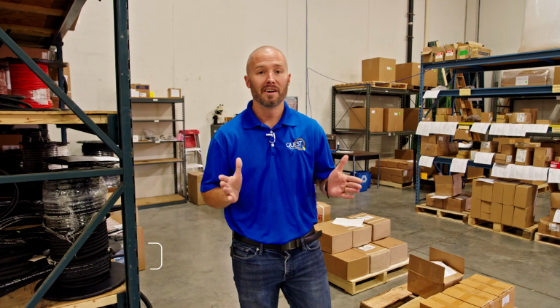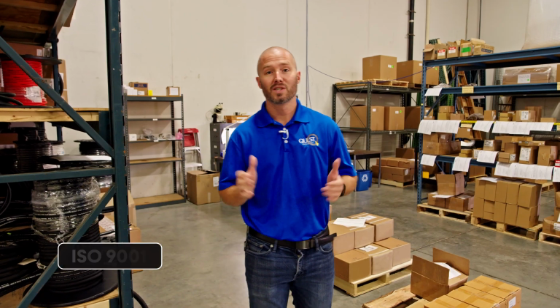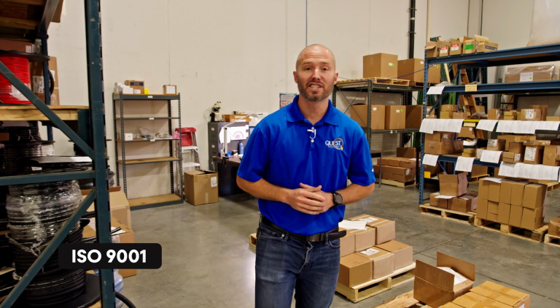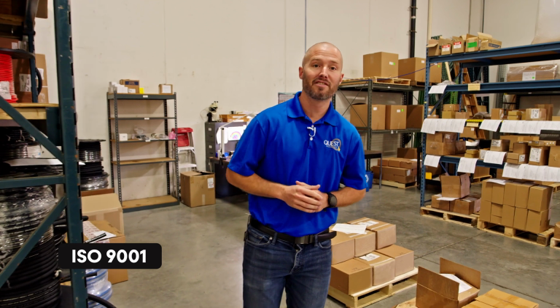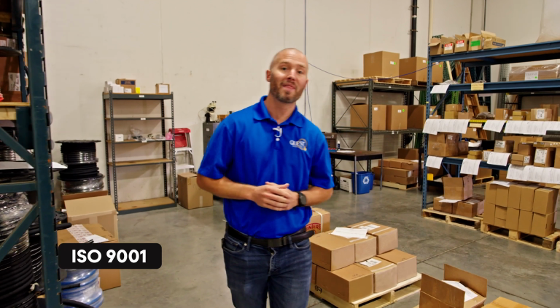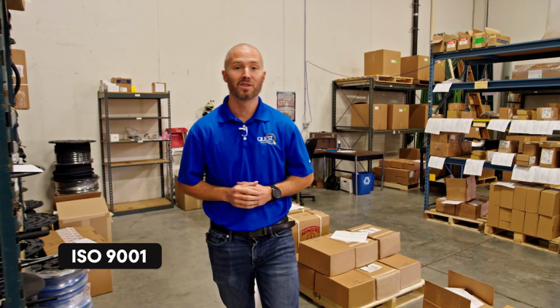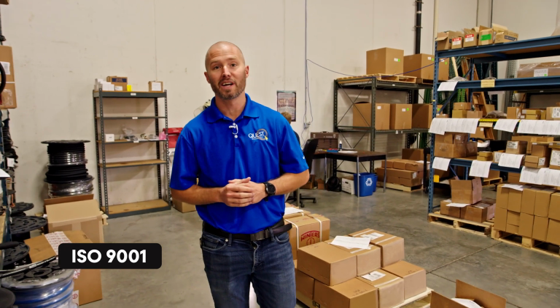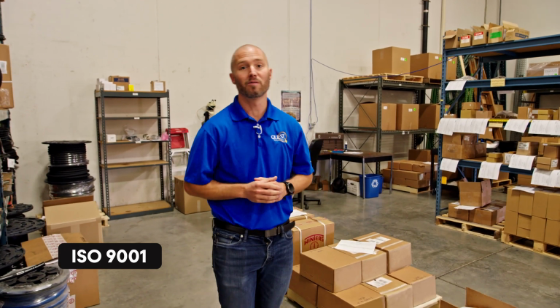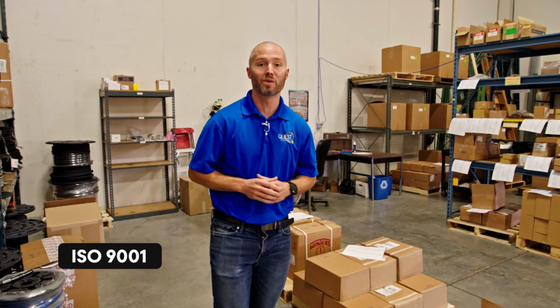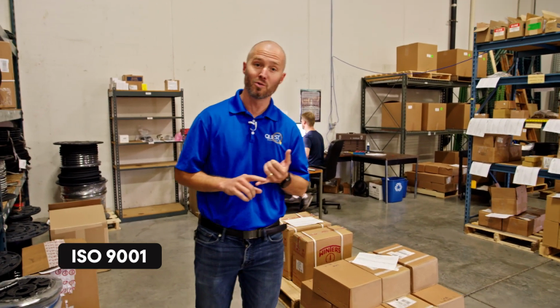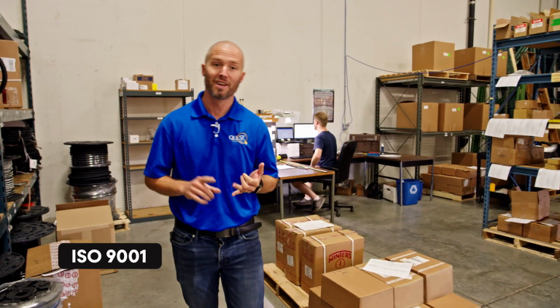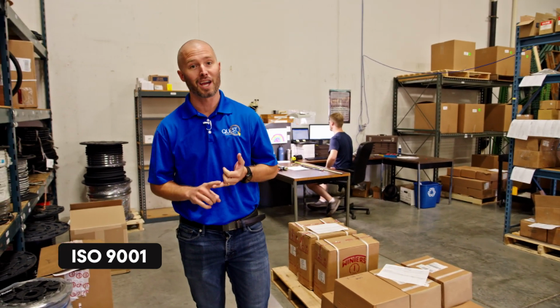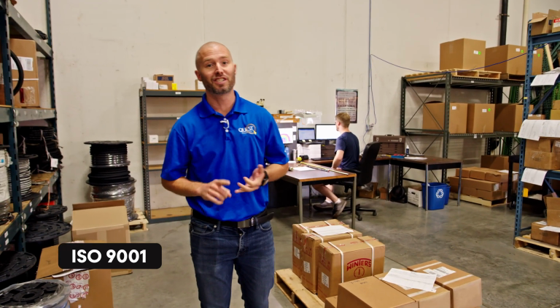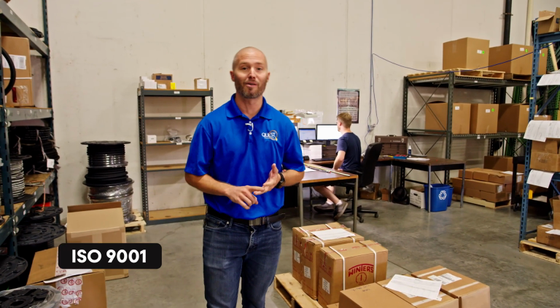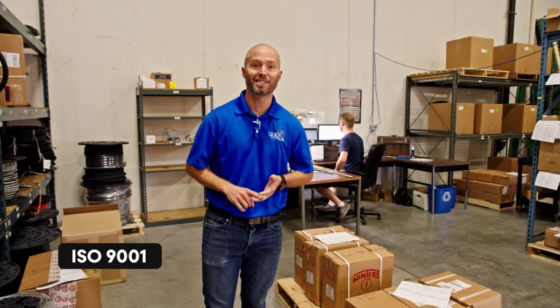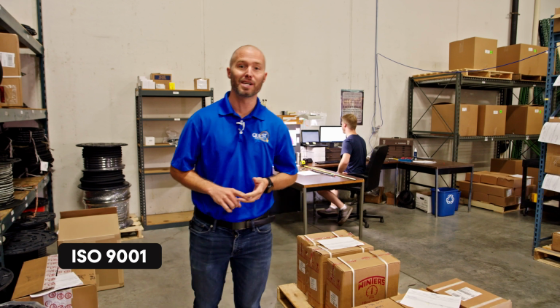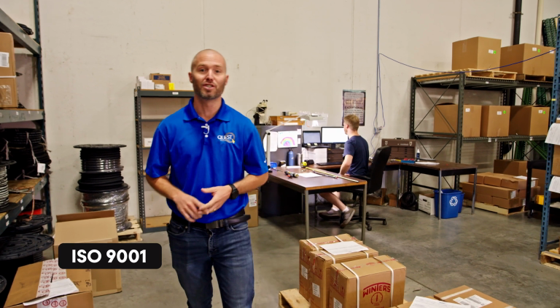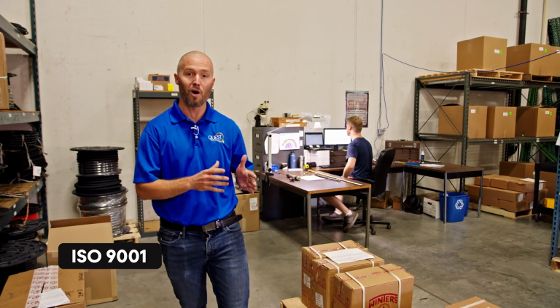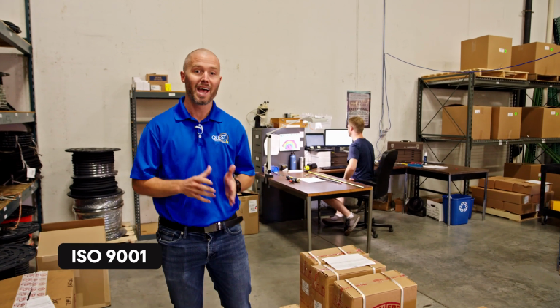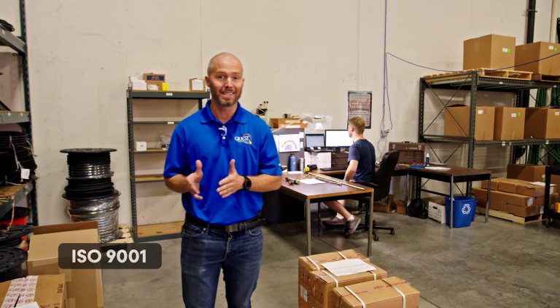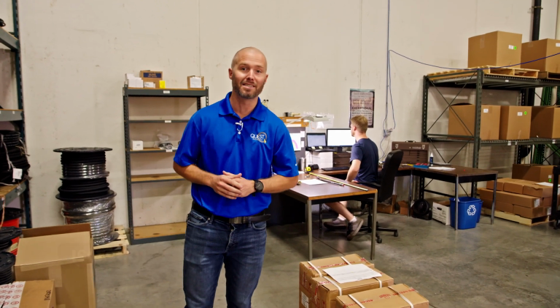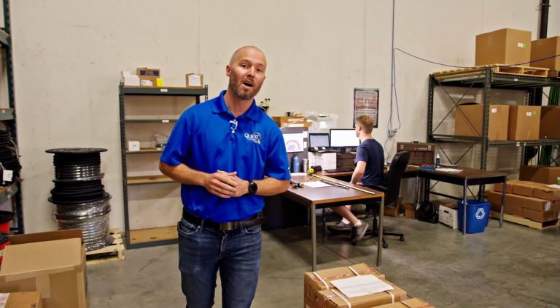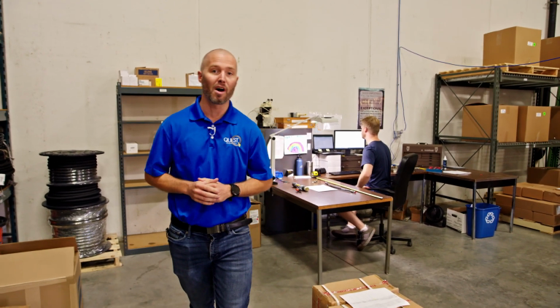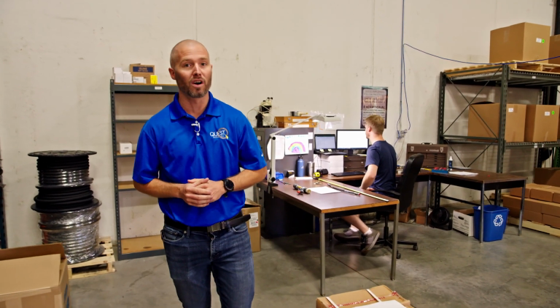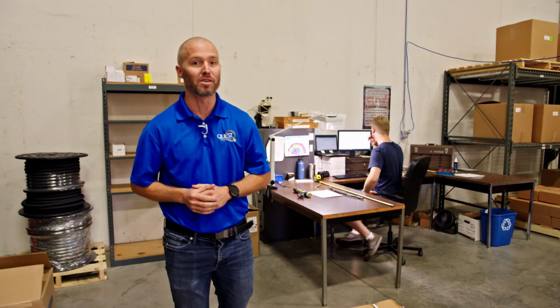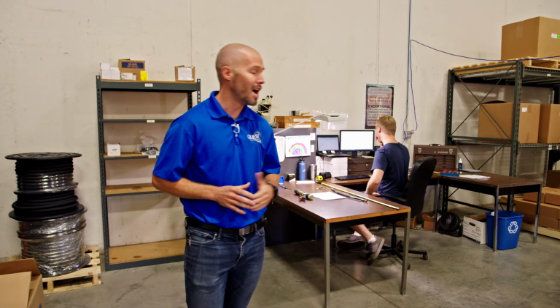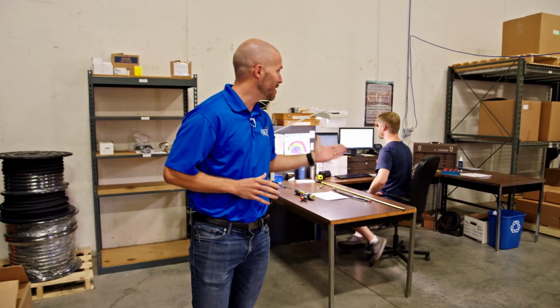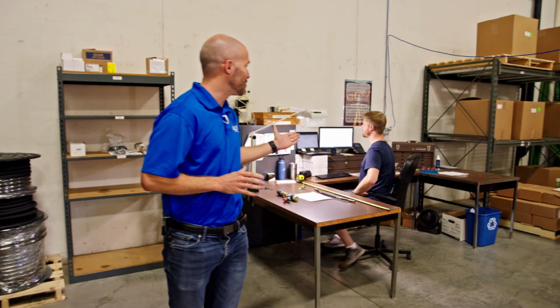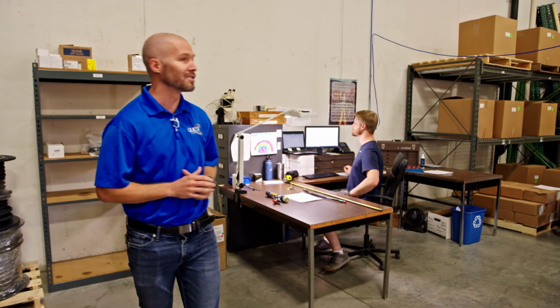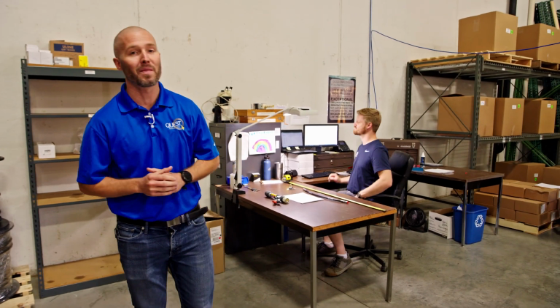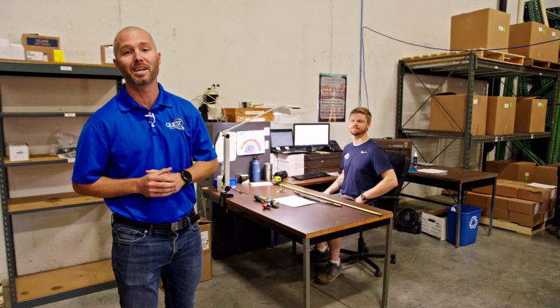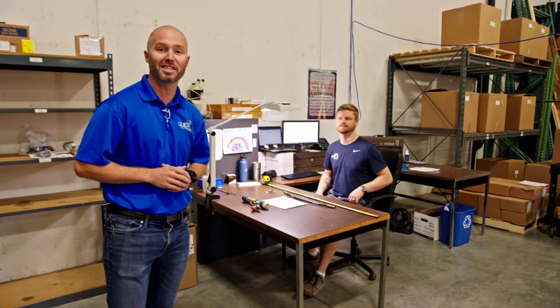Here at Quest we're actually an ISO 9001 certified company, which means we have the tools, the documentation, and processes in place to ensure quality and consistency of our products for our customers. I'm happy to introduce Peter to talk about that in greater detail.